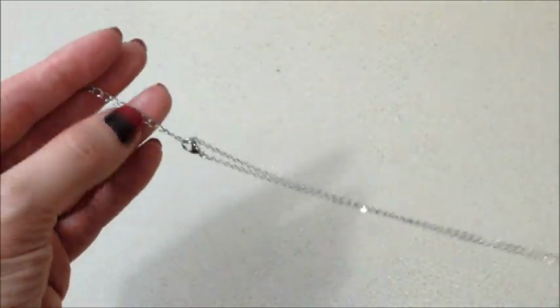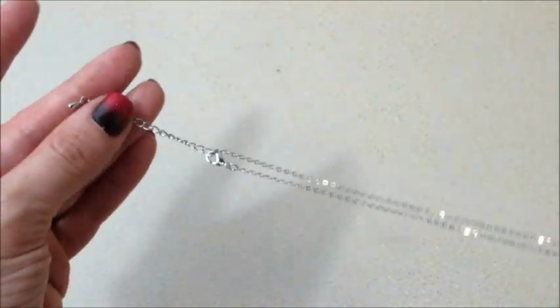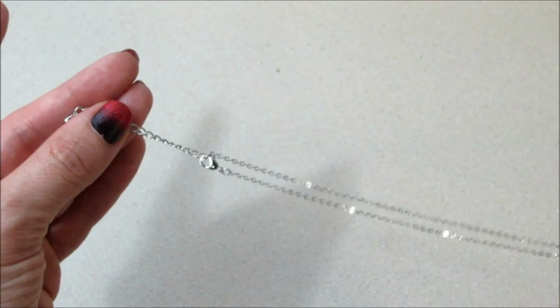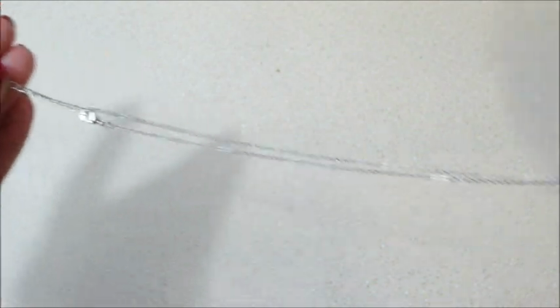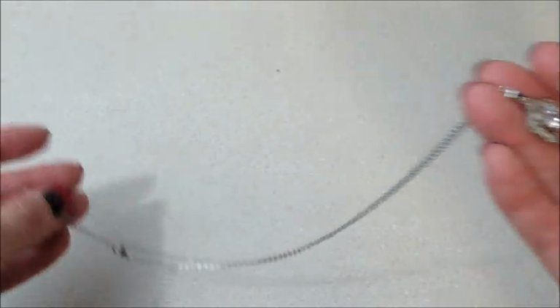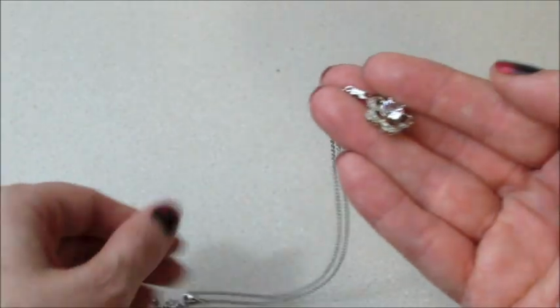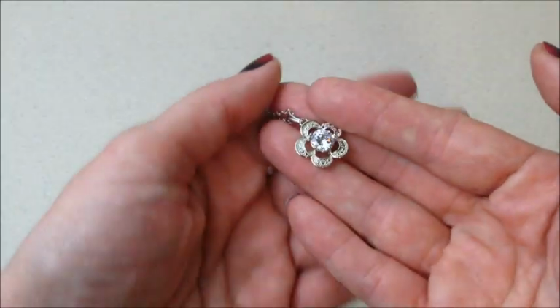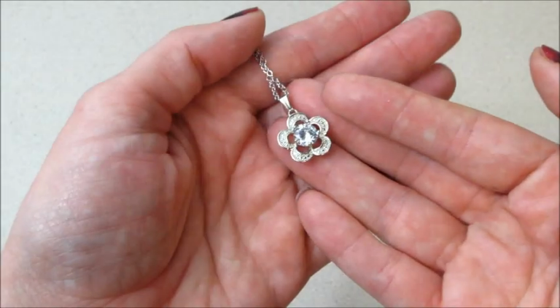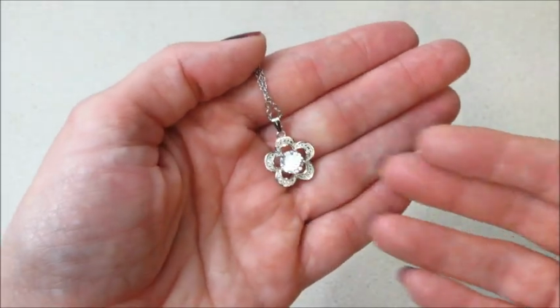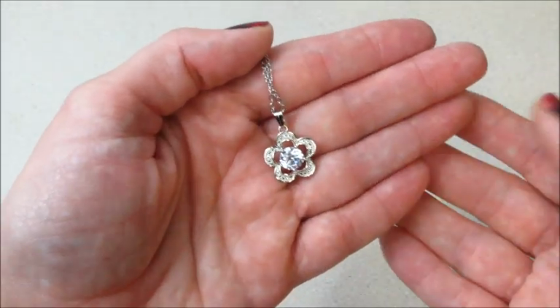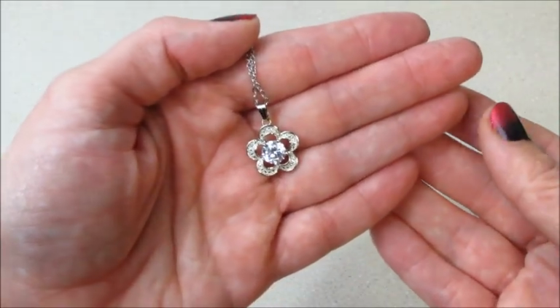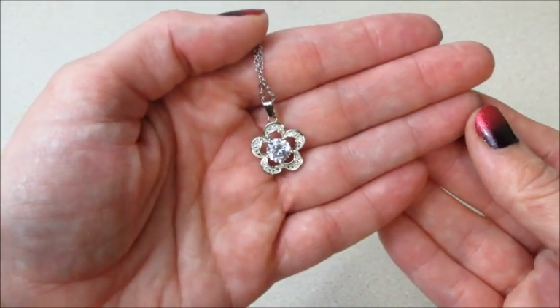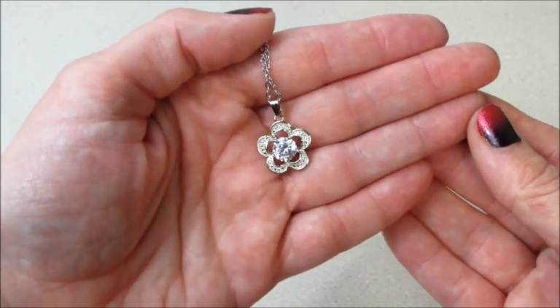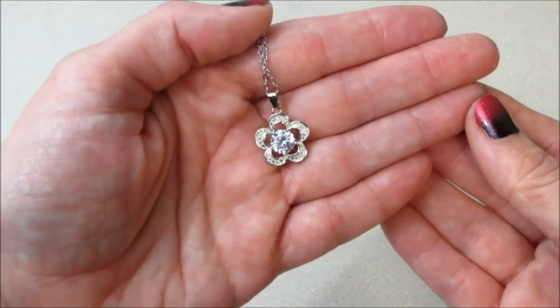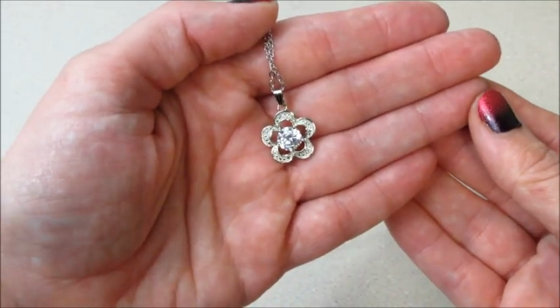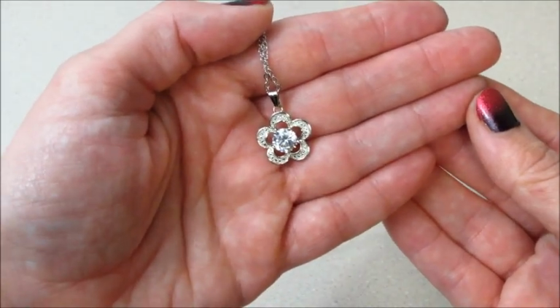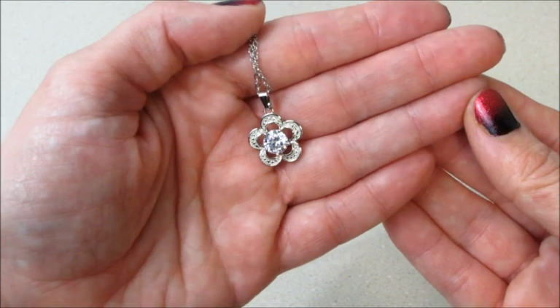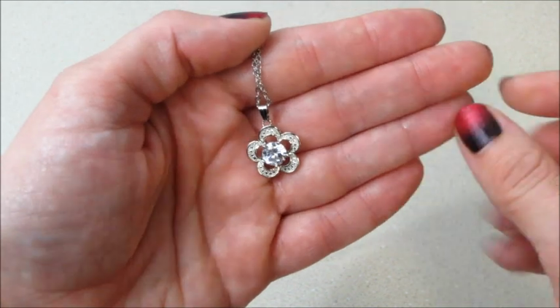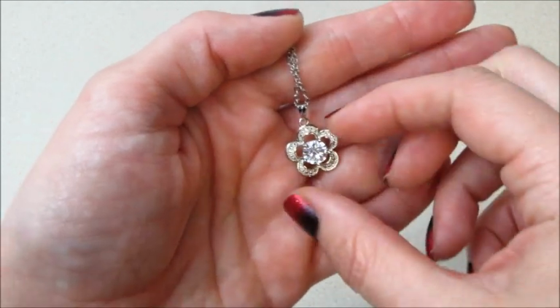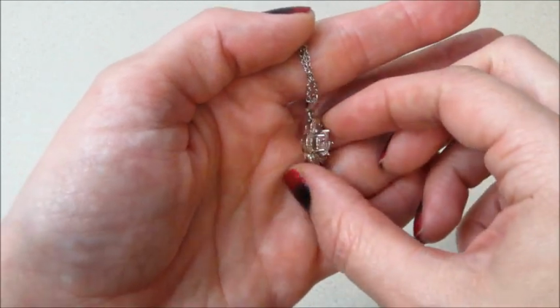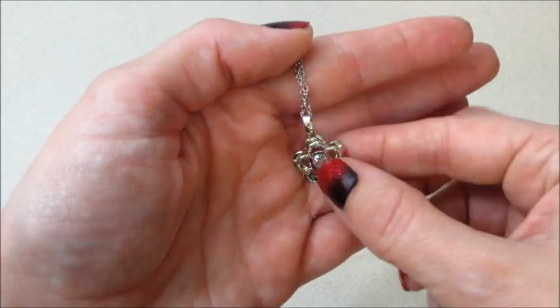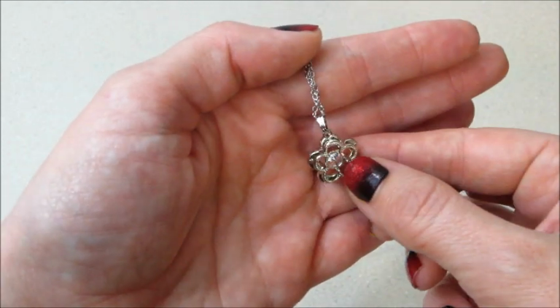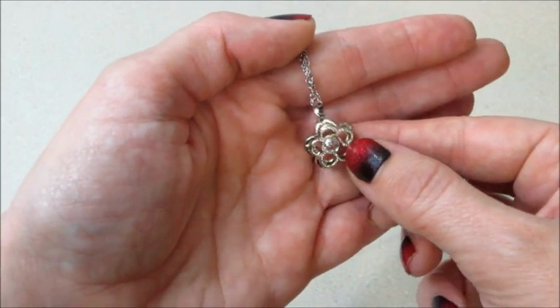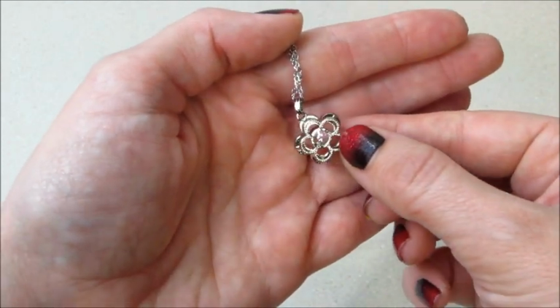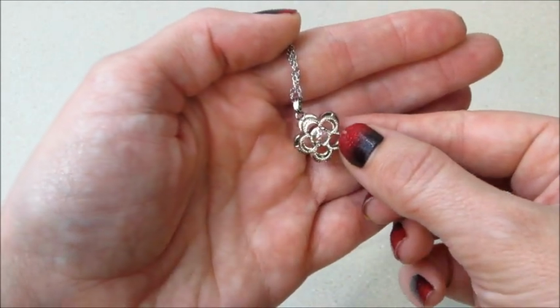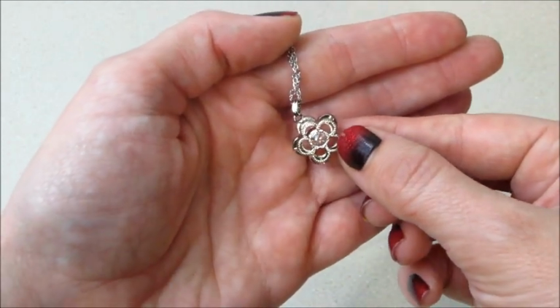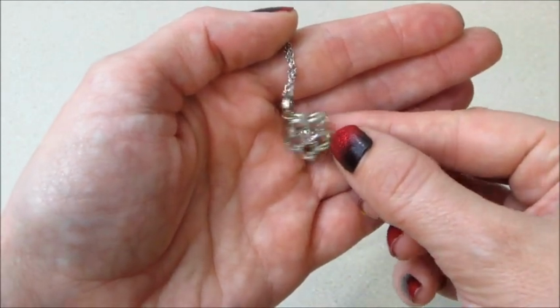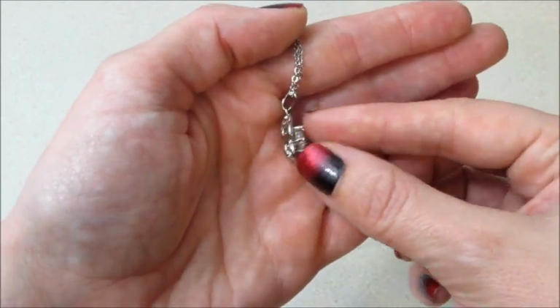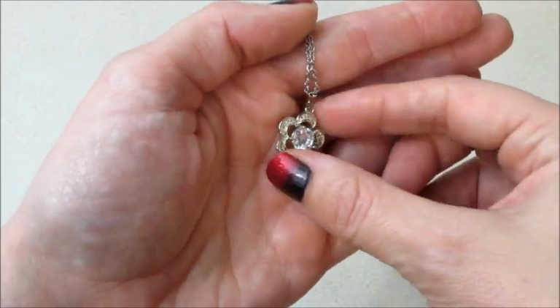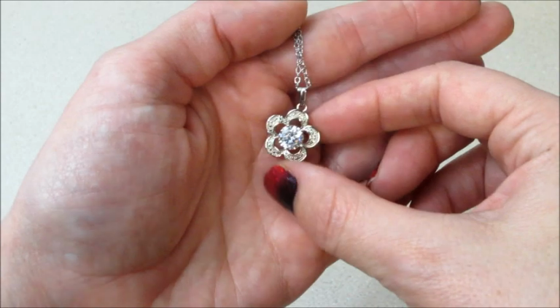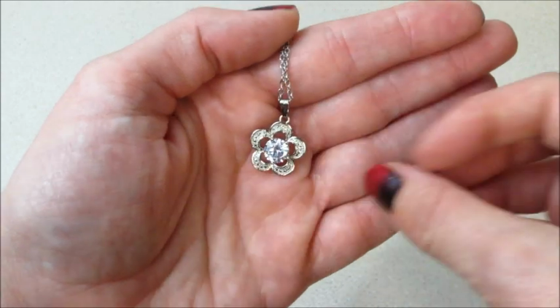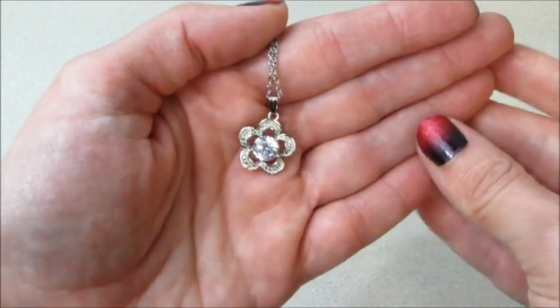I've been getting tons of duplicates — something has definitely changed. I think the jewelry is still coming from the same place, but just not as much variety as it used to be, which is sad. So that is what I got.